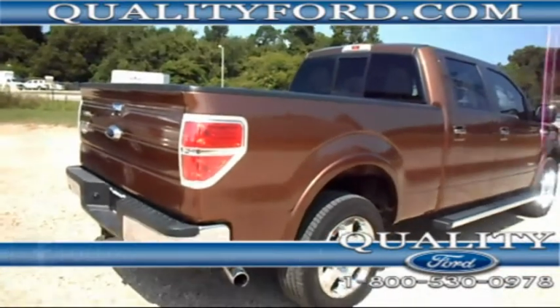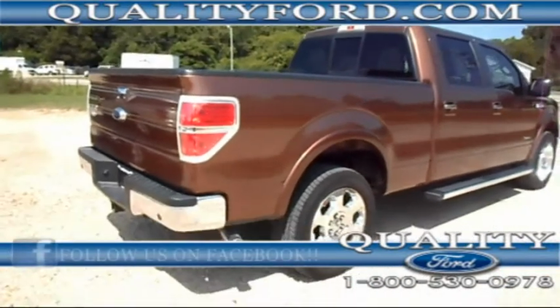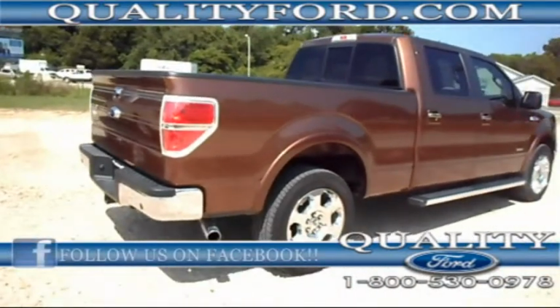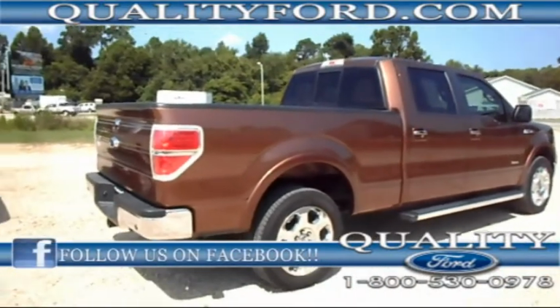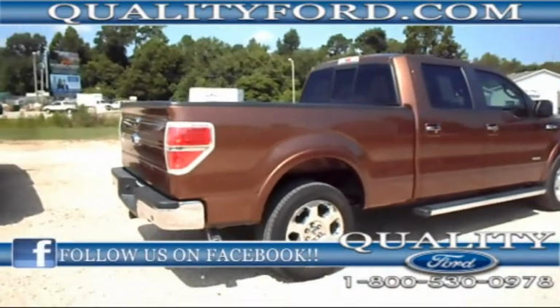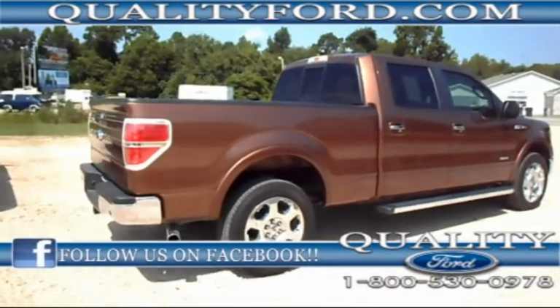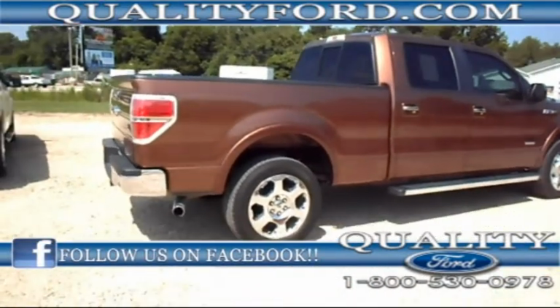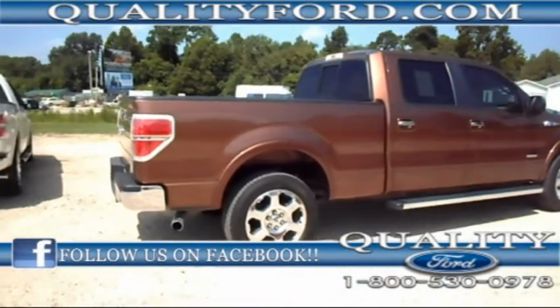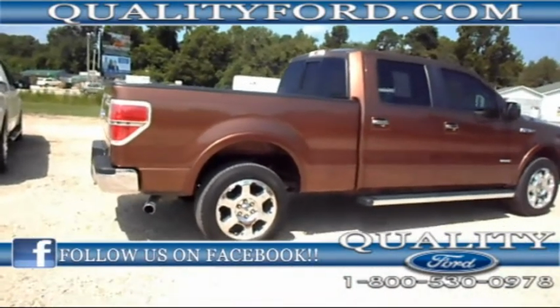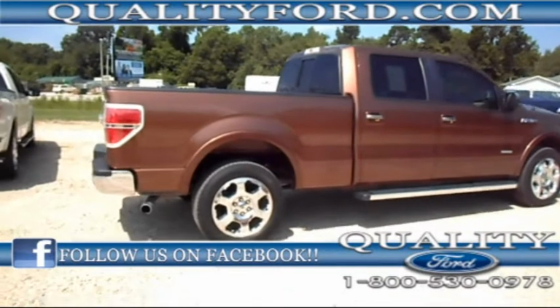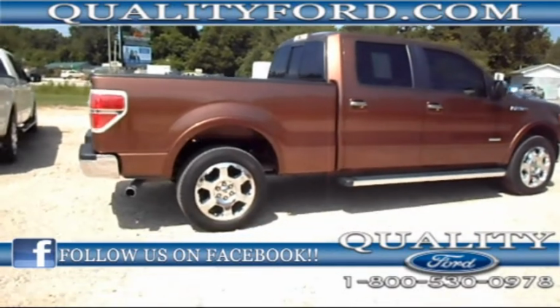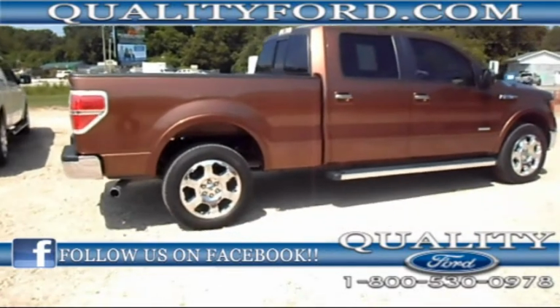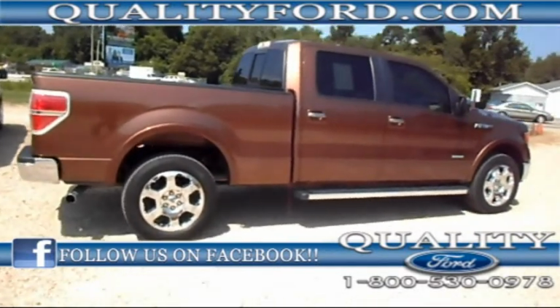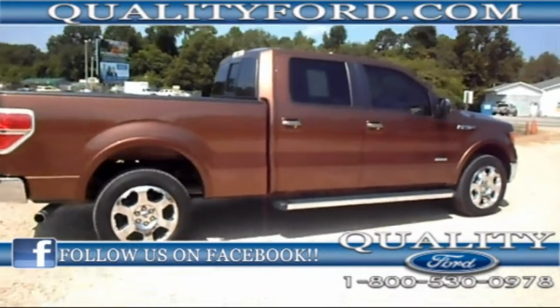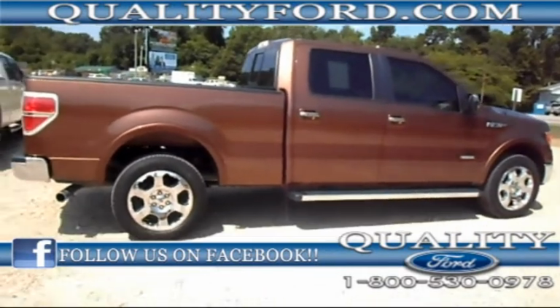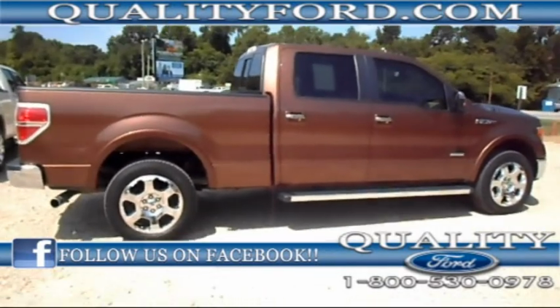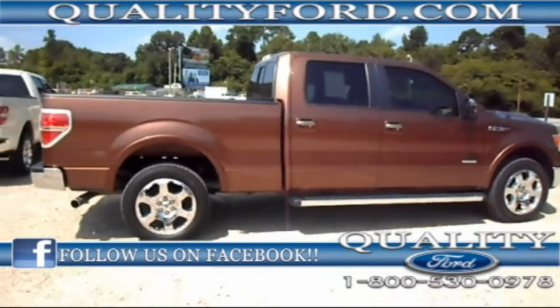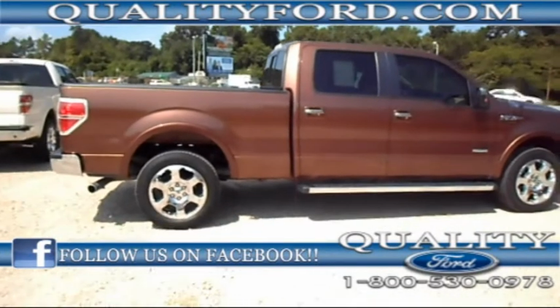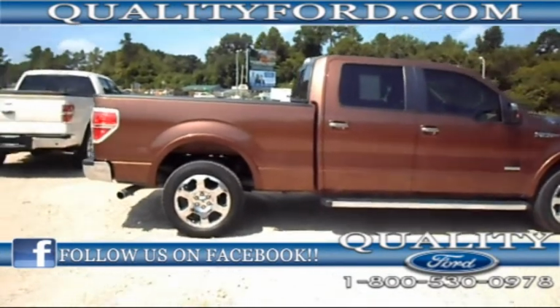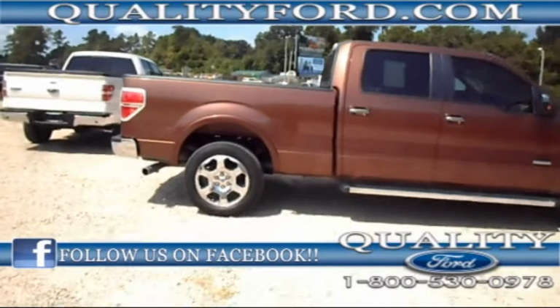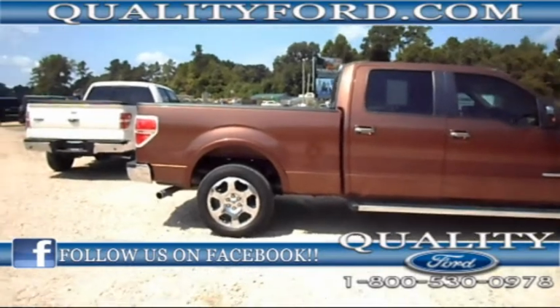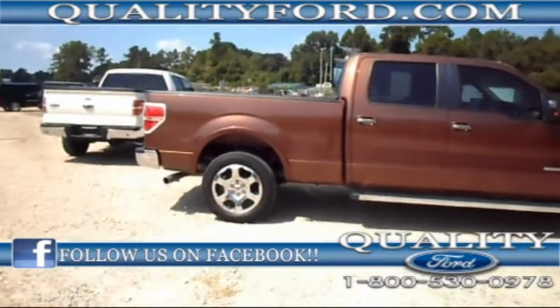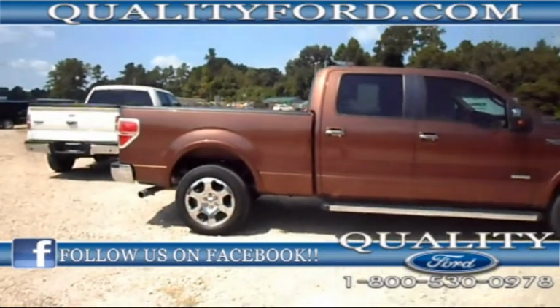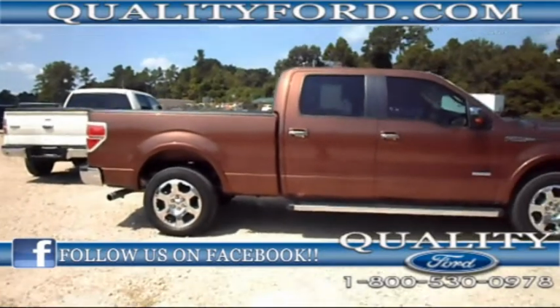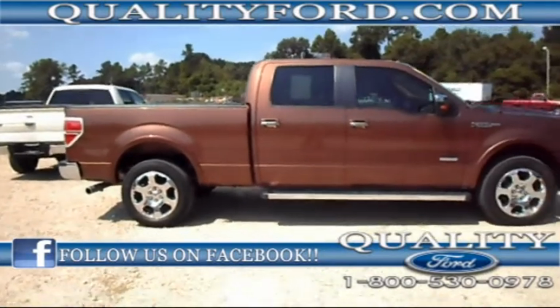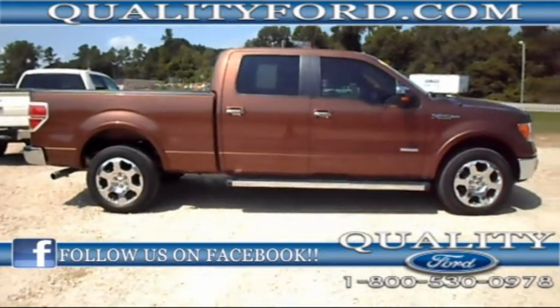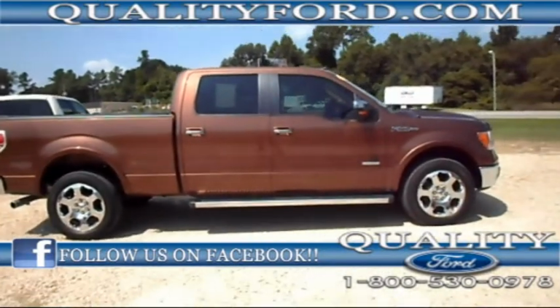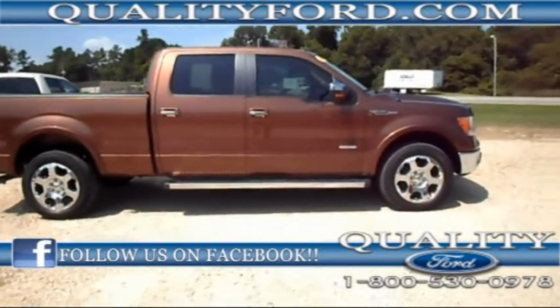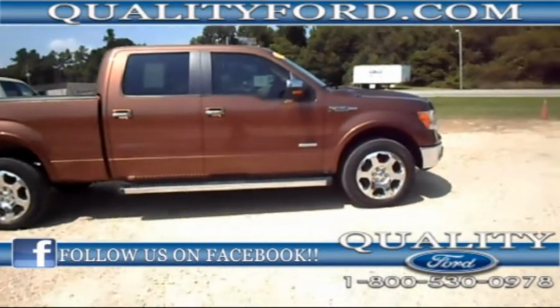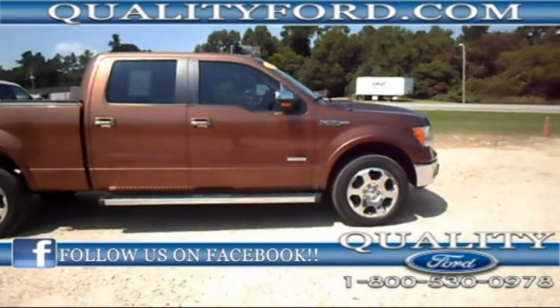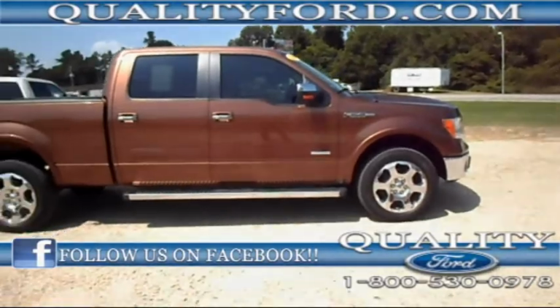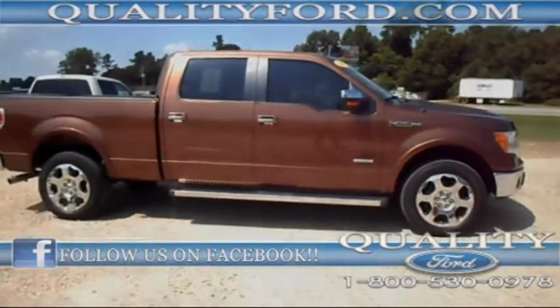Once again, this is the 2011 Ford F-150 Lariat. If you have any questions you can find us online at QualityFord.com or you can give us a call at 1-800-530-0978. You can also follow us on Facebook and Twitter.